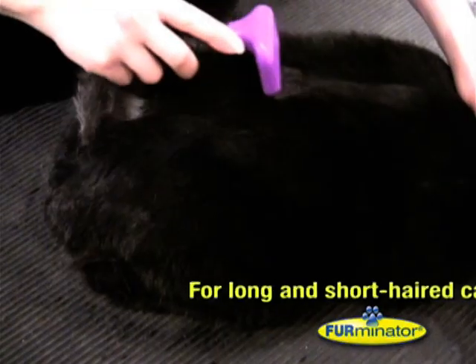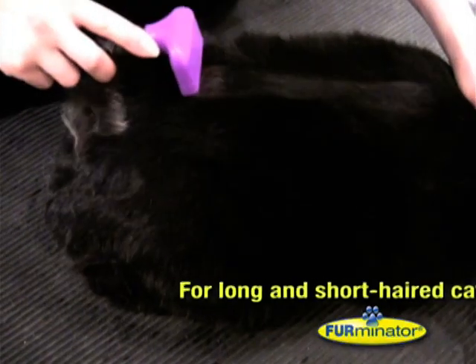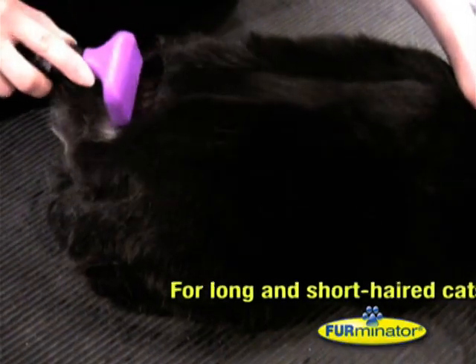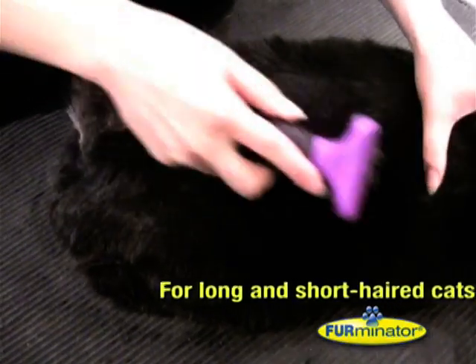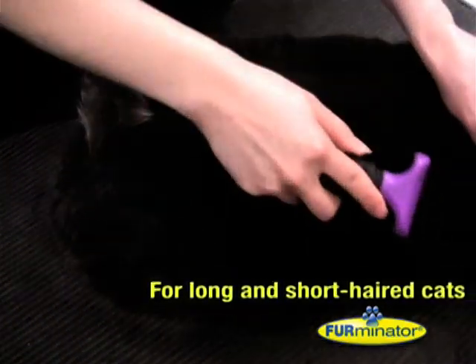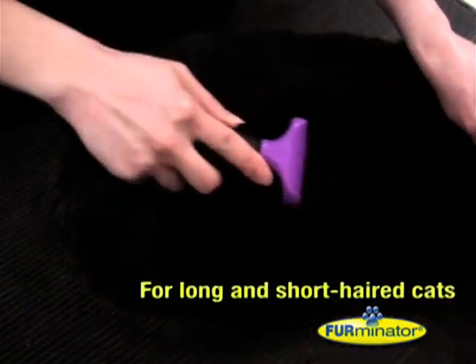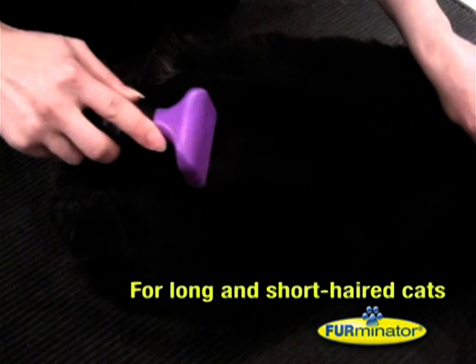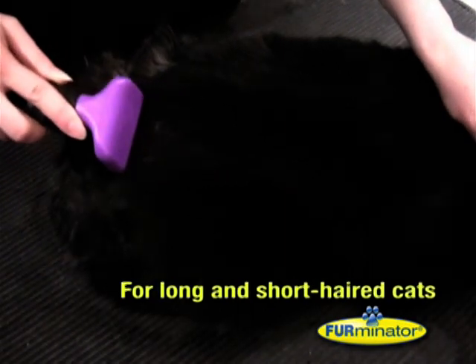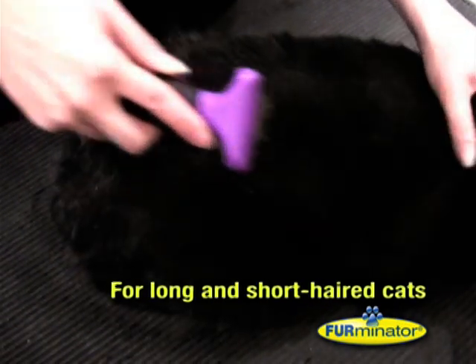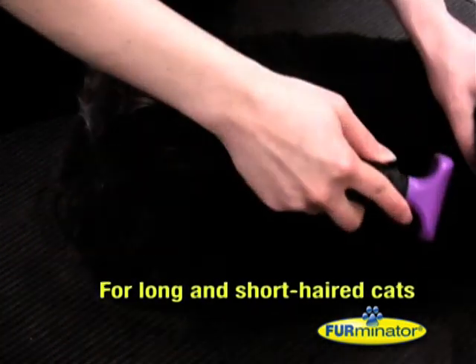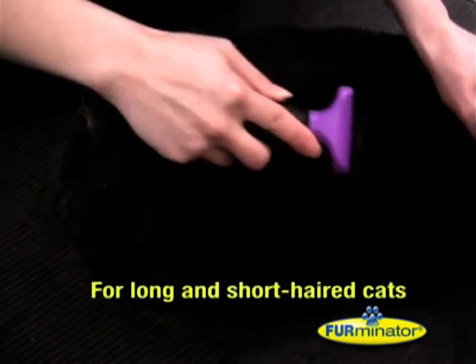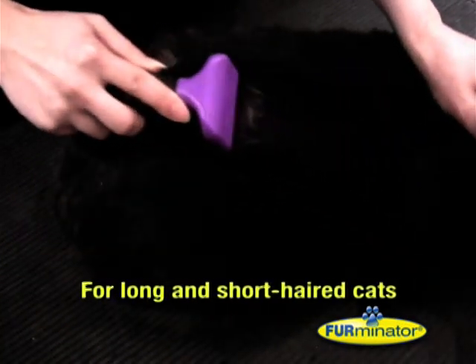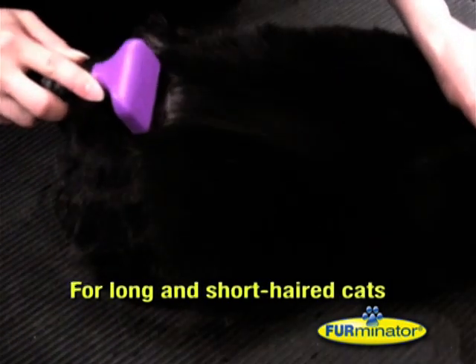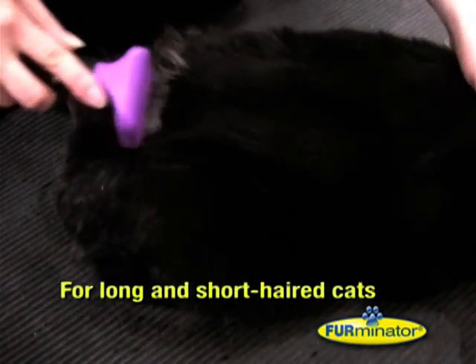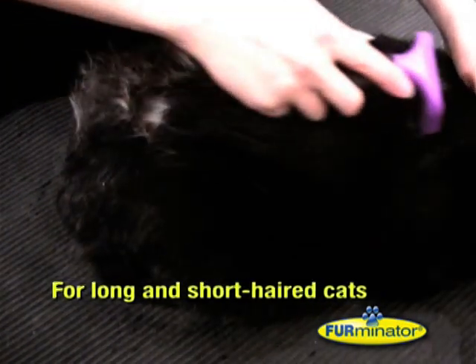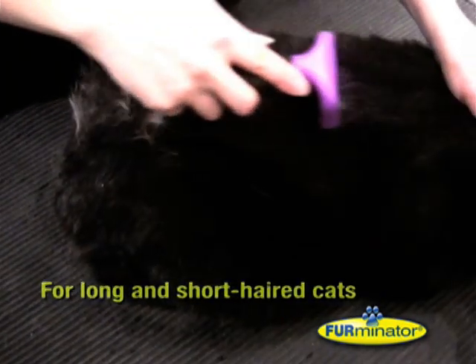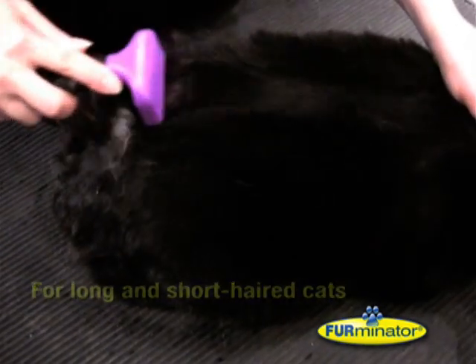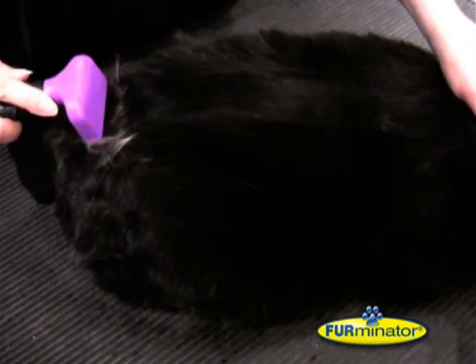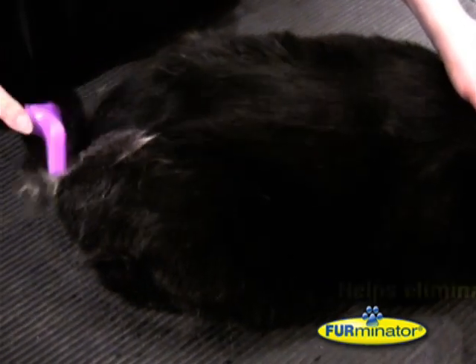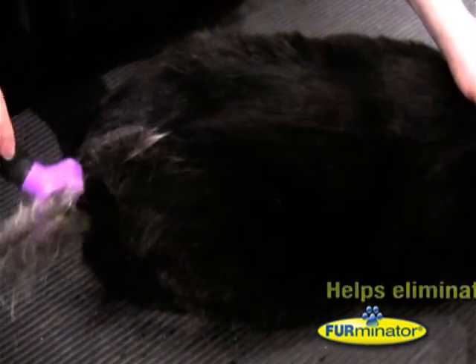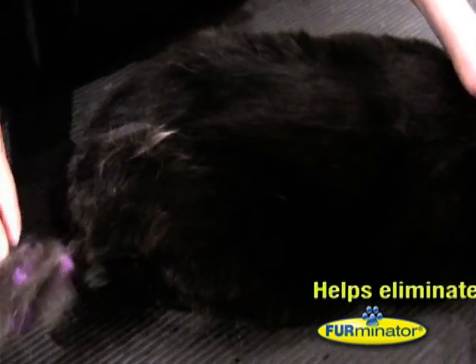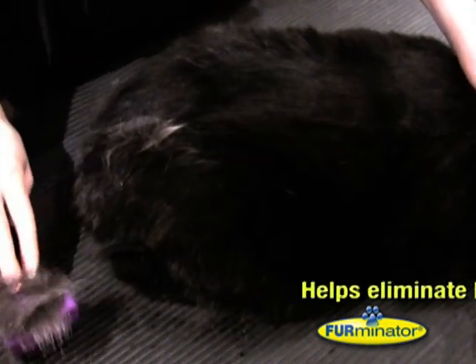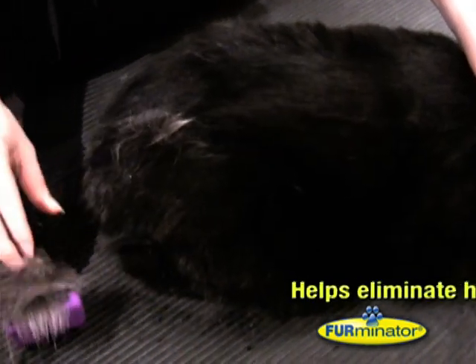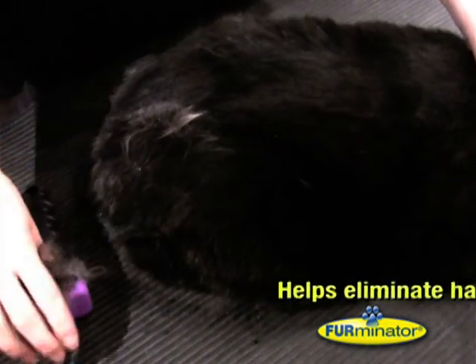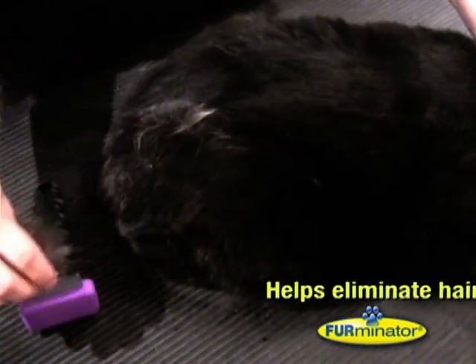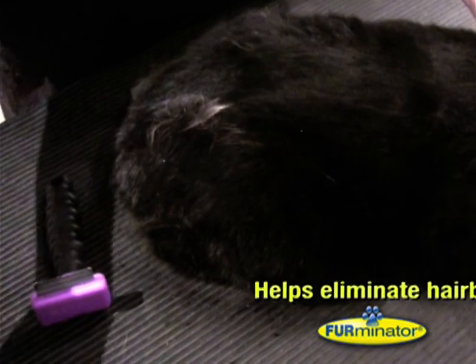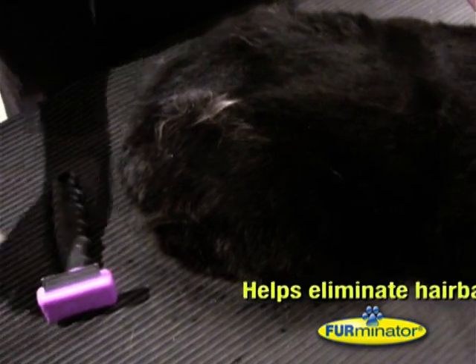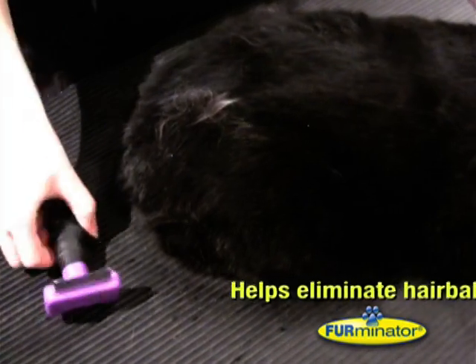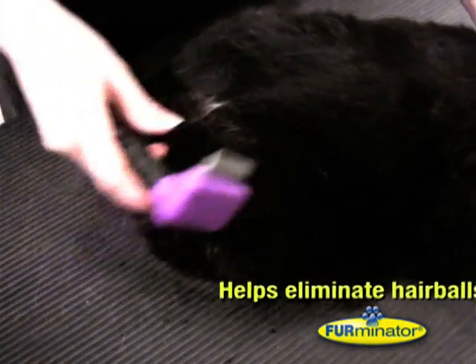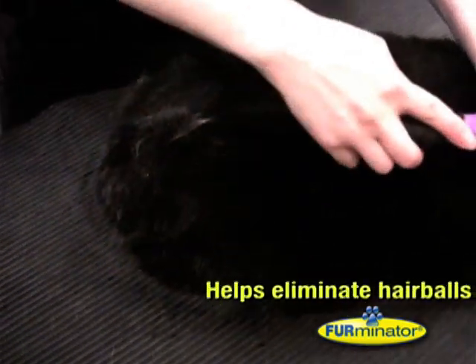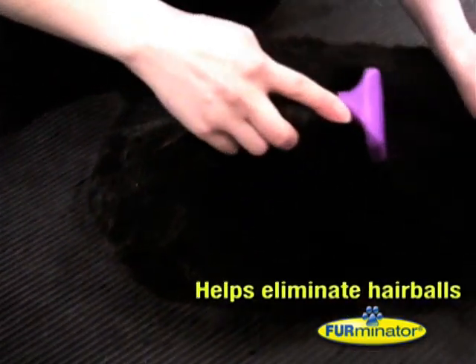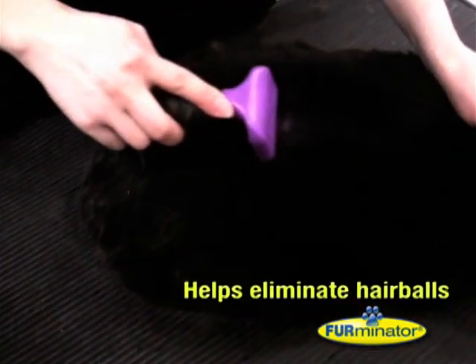The cat tool is suitable for long and short-haired breeds, regardless of their size. The Furminator is really effective at helping to prevent hairballs.